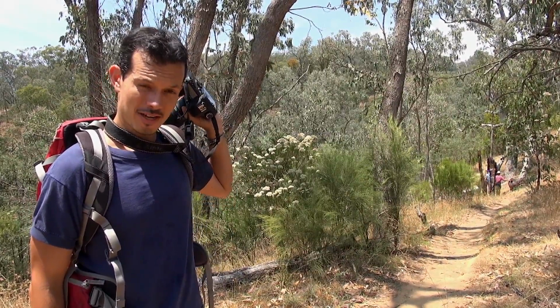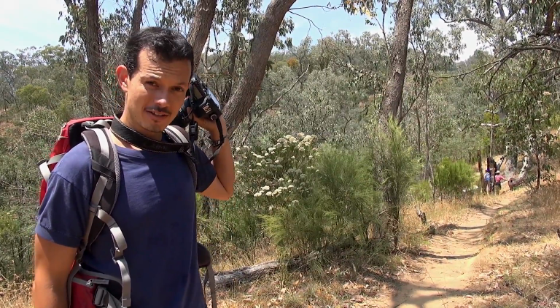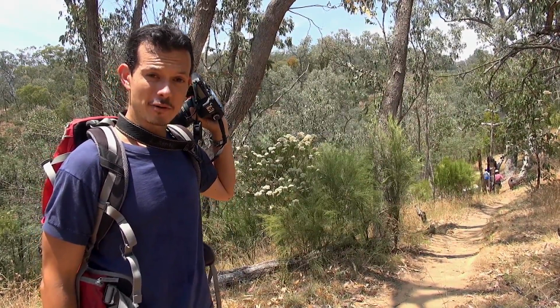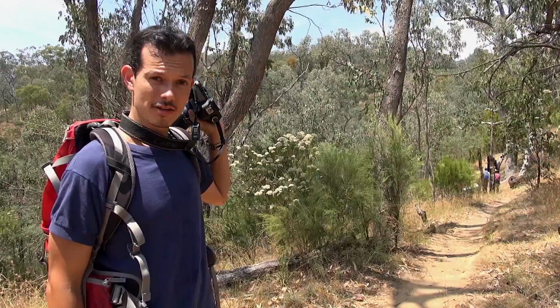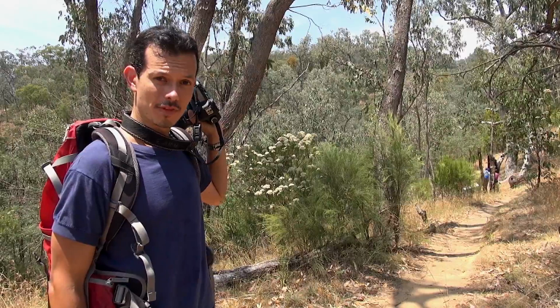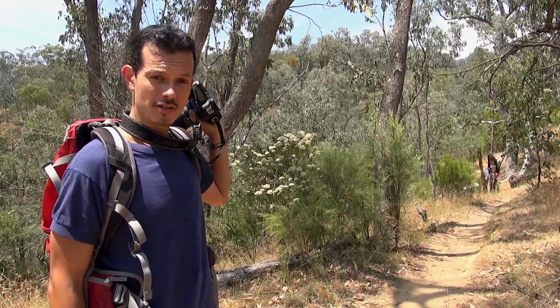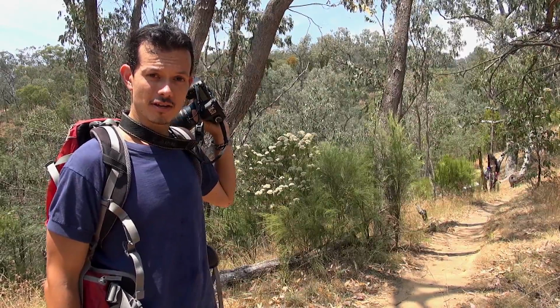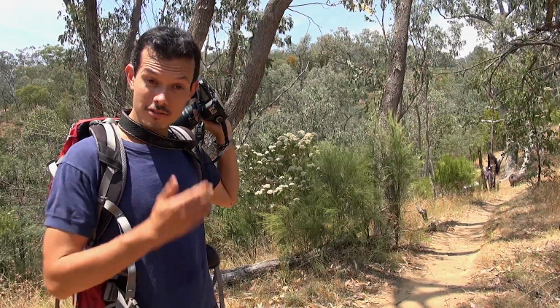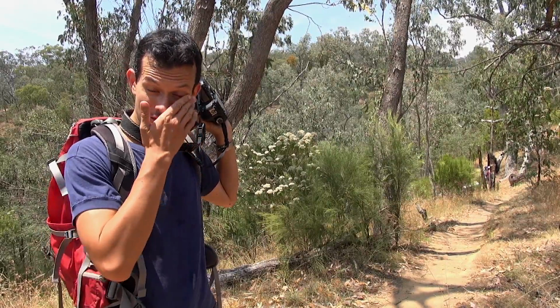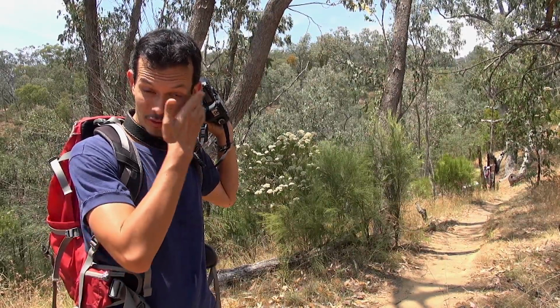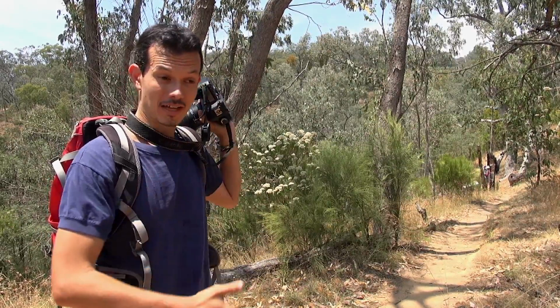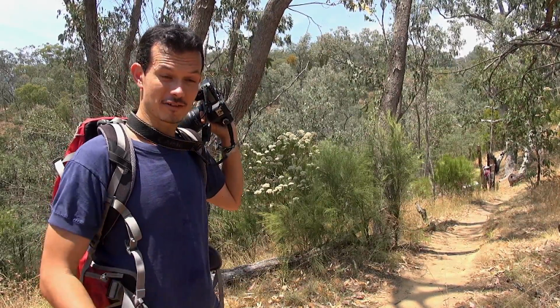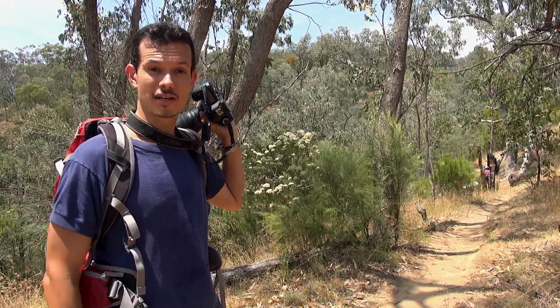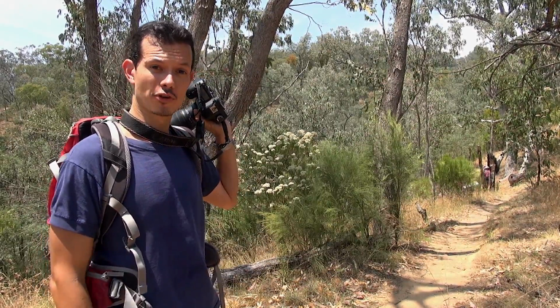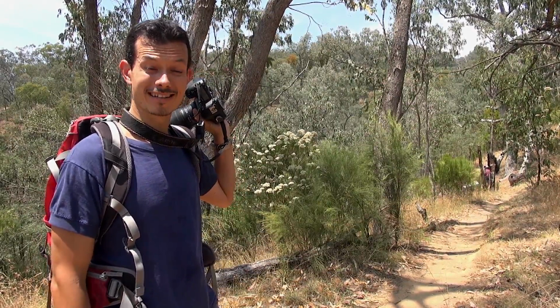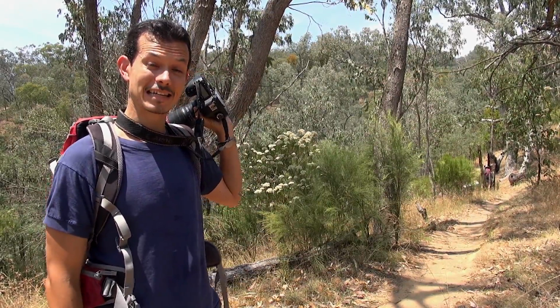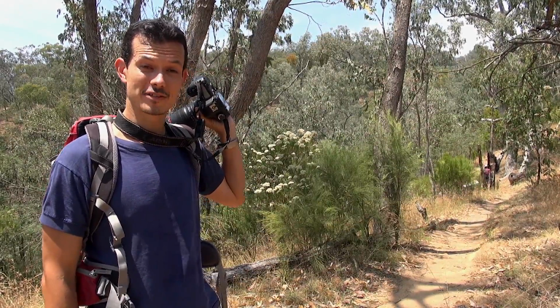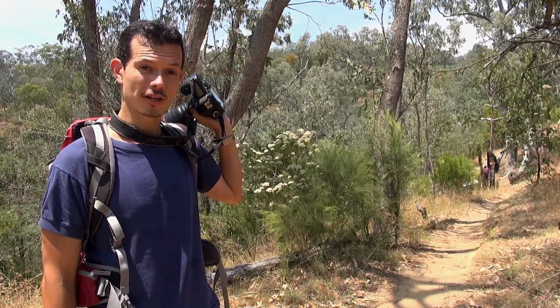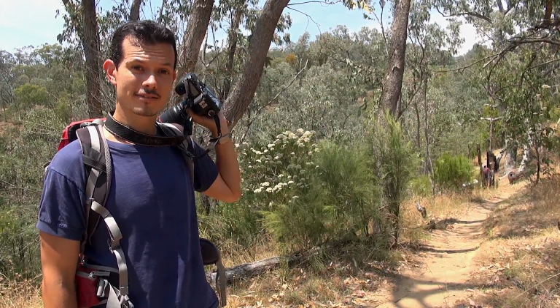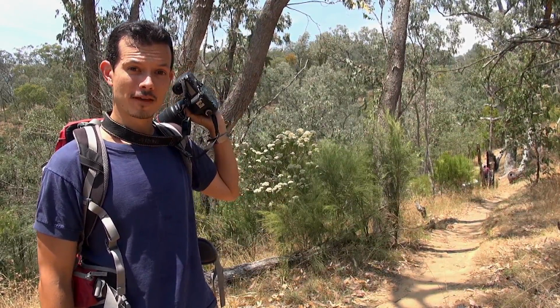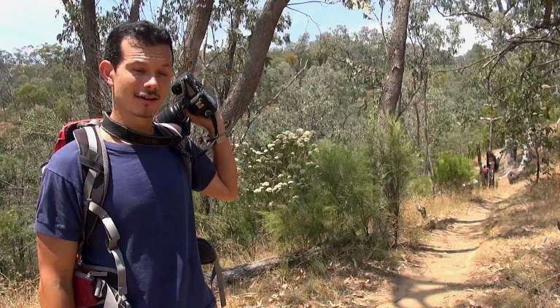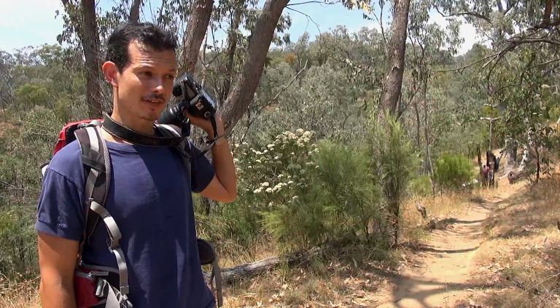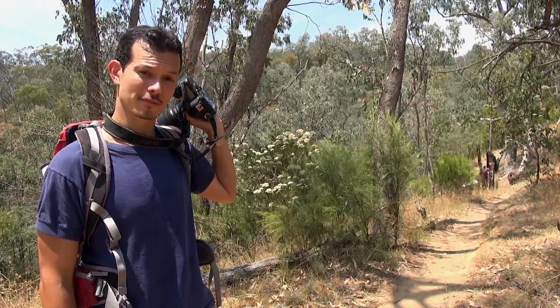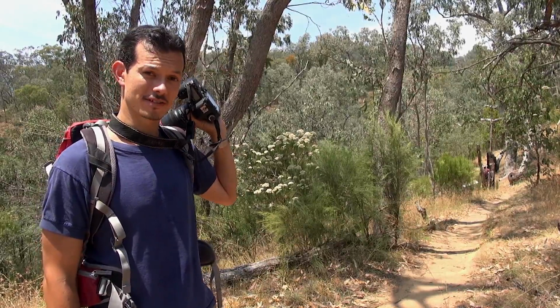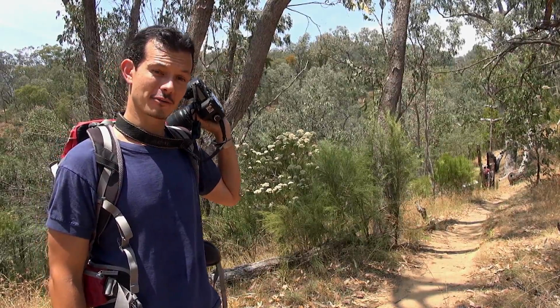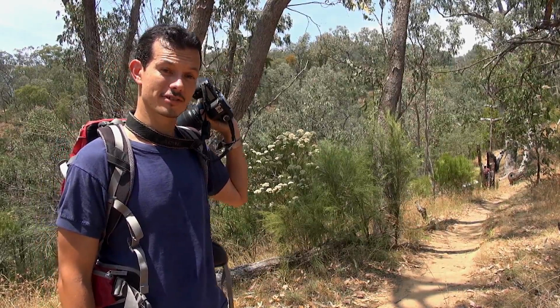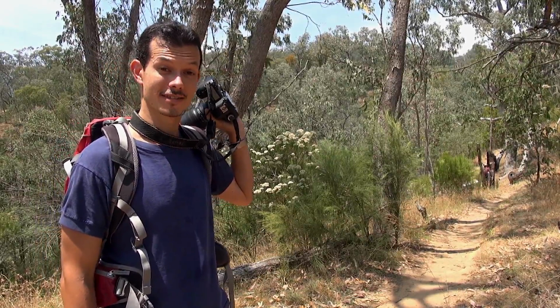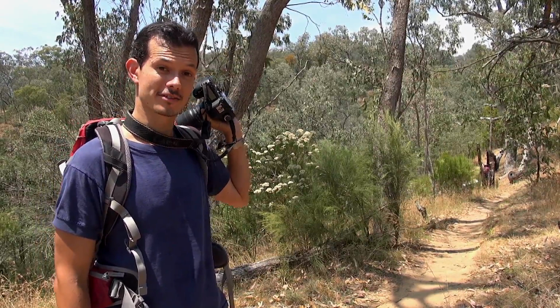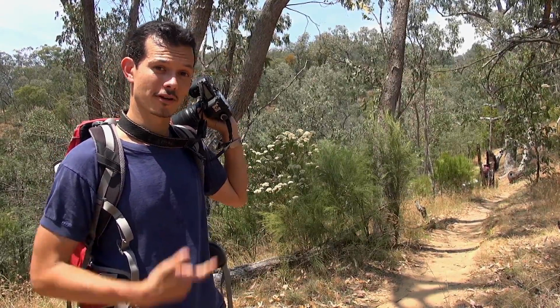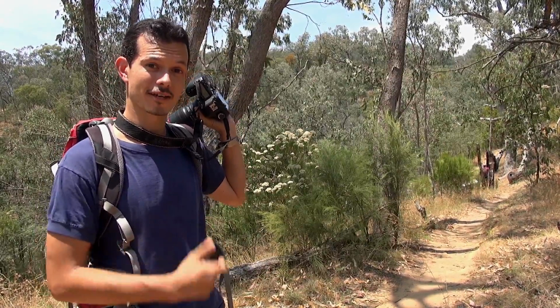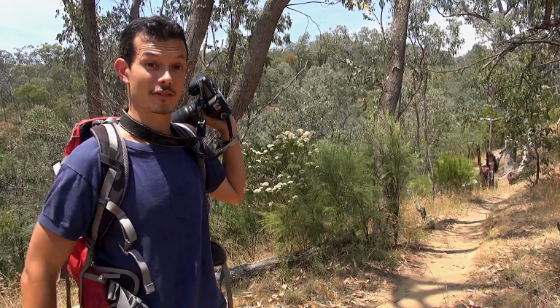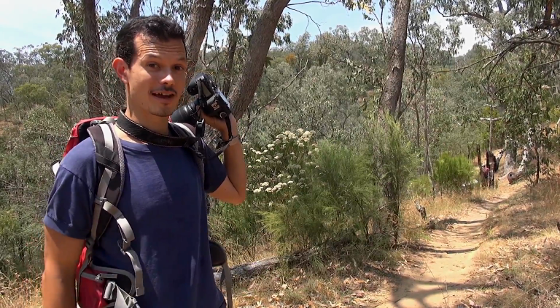We're here to look at Dipodium, which is a genus of — at least in Australia — predominantly leafless orchids. There are a couple of species here we're interested in seeing, so we're going to go take a look at those now.